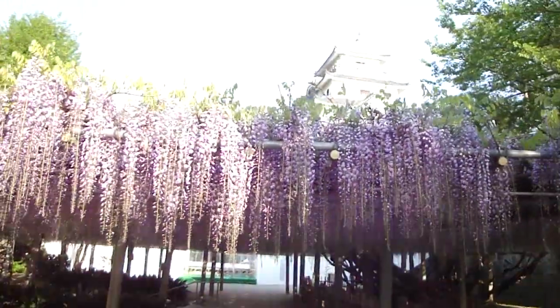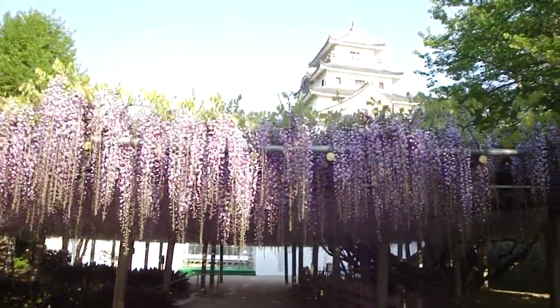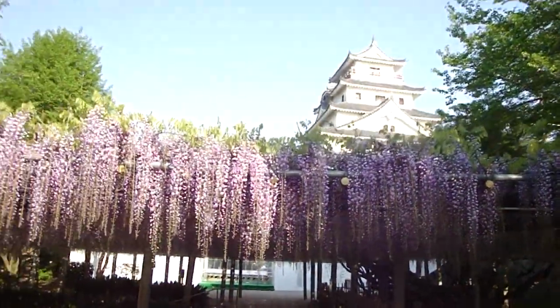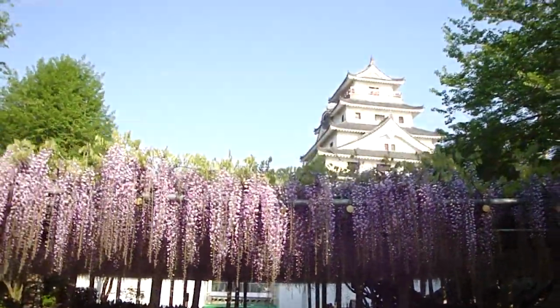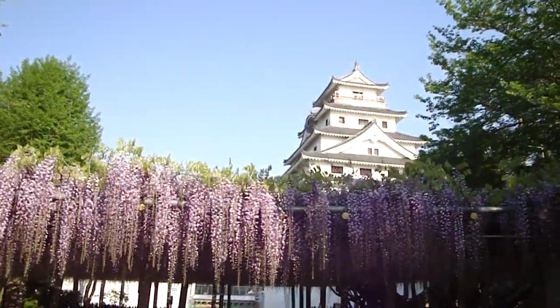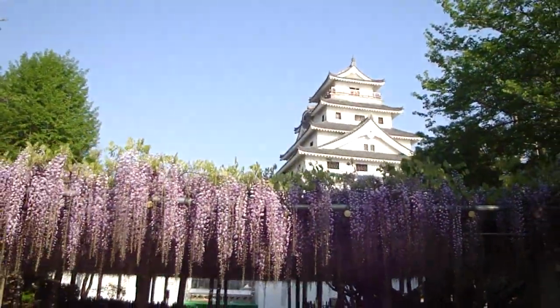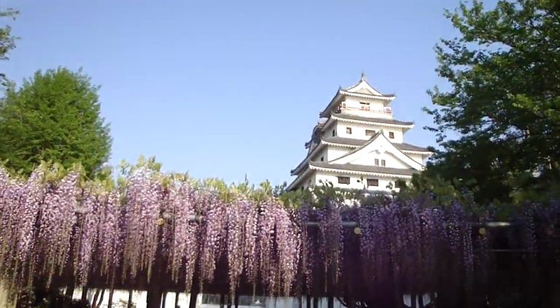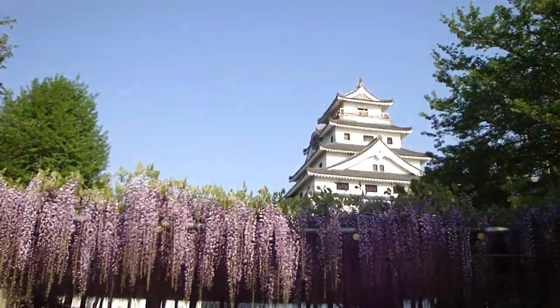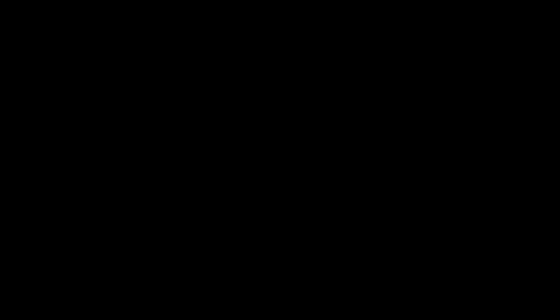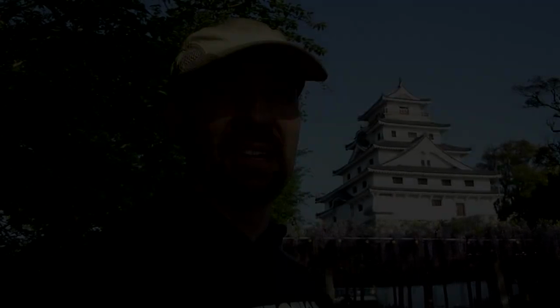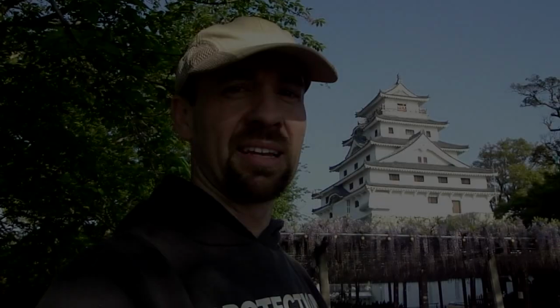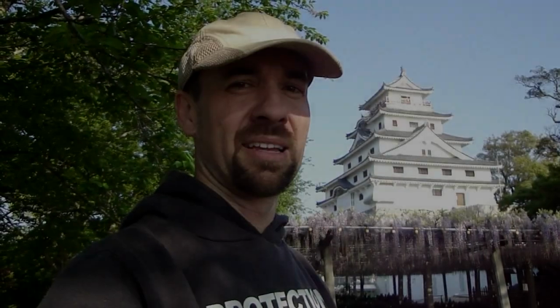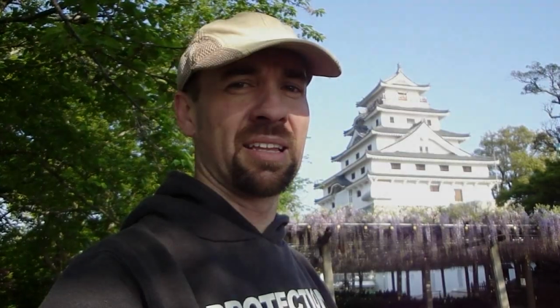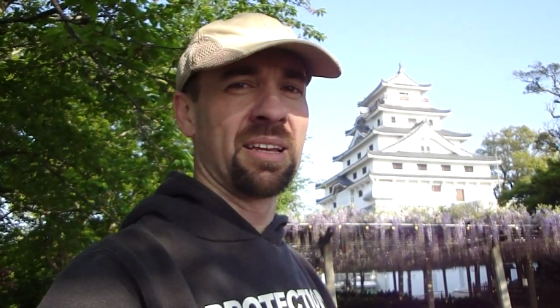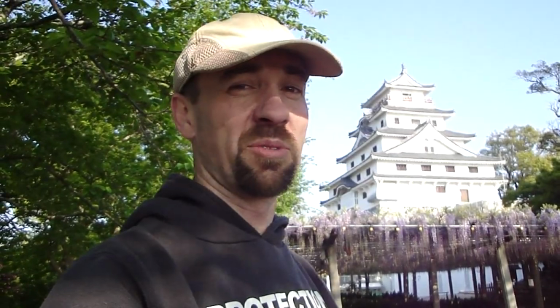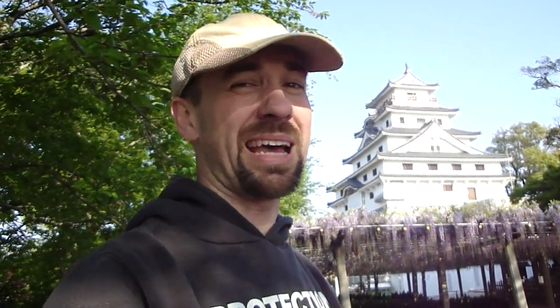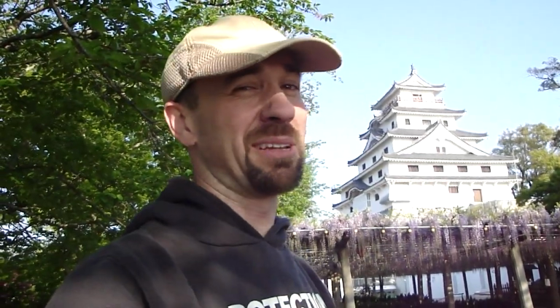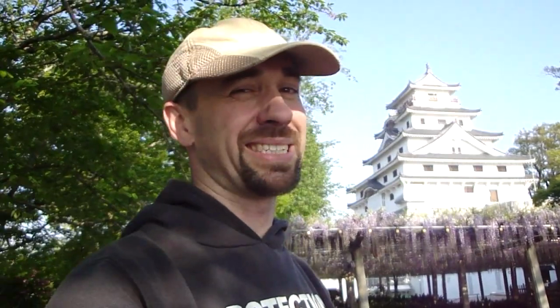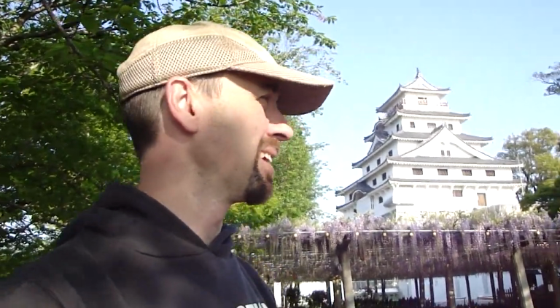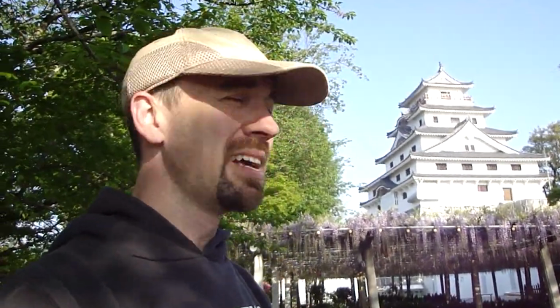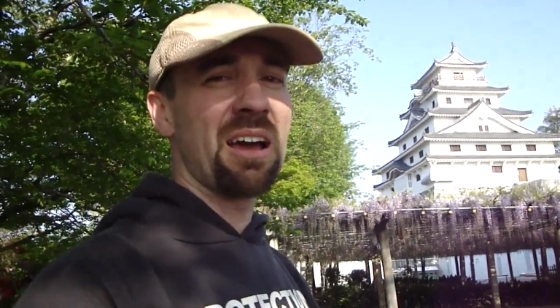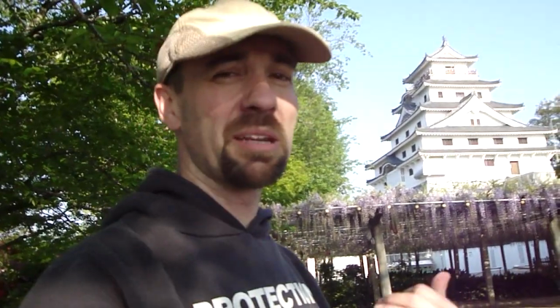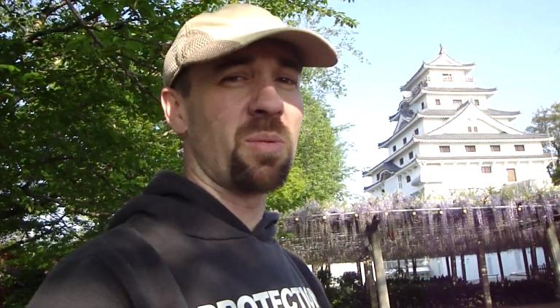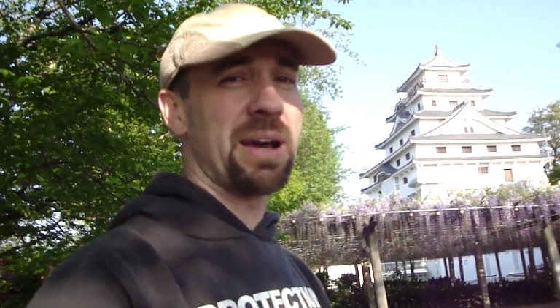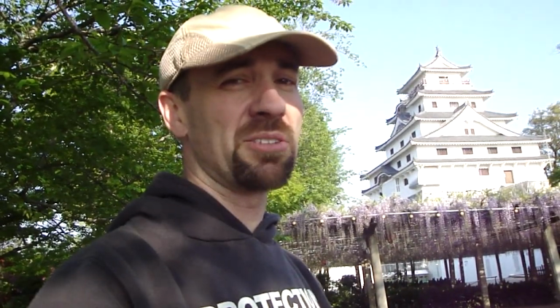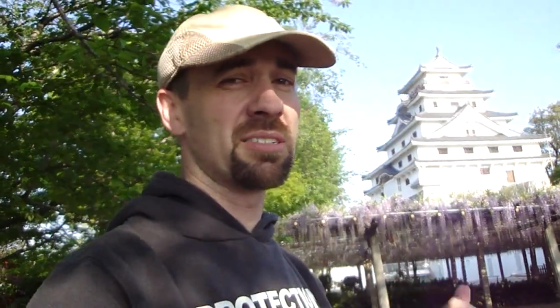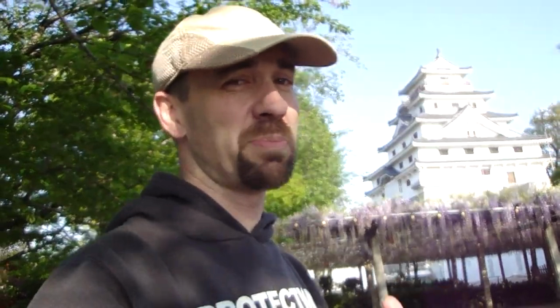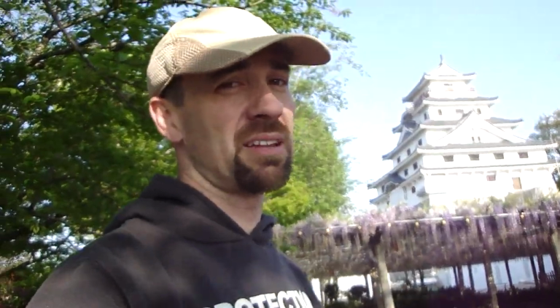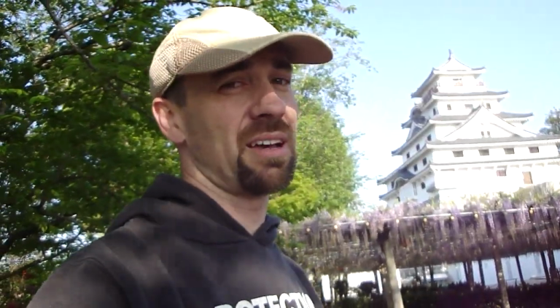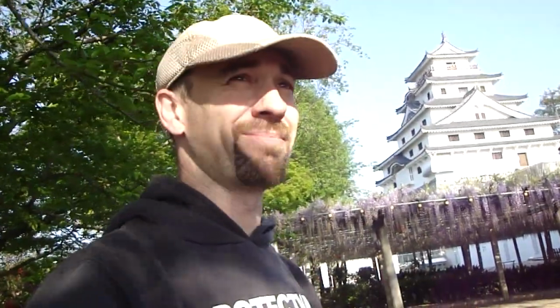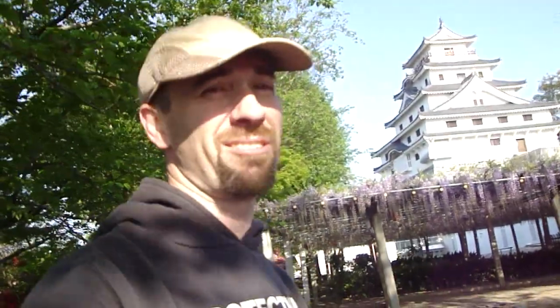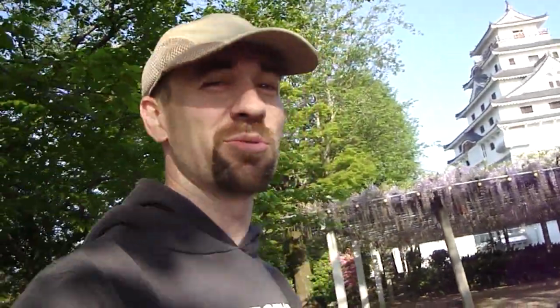Beautiful. The view is absolutely spectacular. Now I'm just going to make my way to the main enclosure, so we'll just pass under the wisteria — the Fuji.